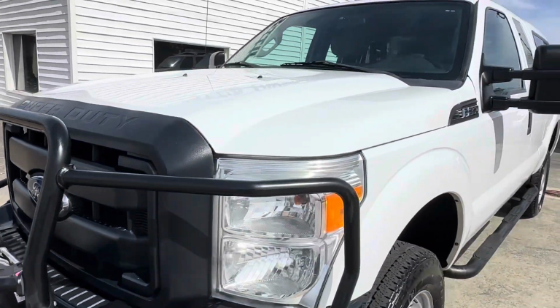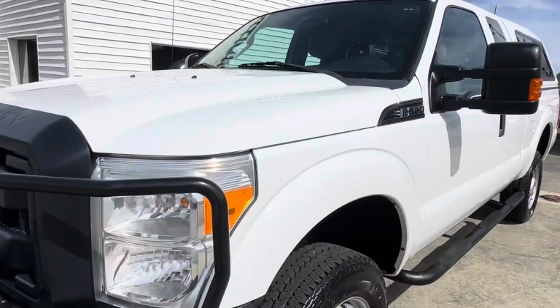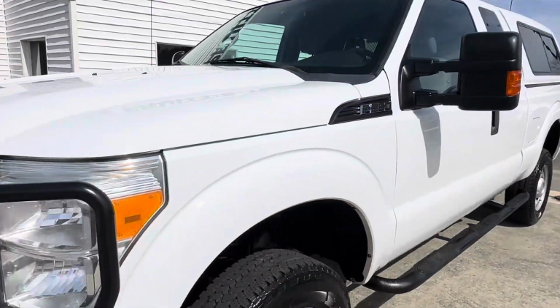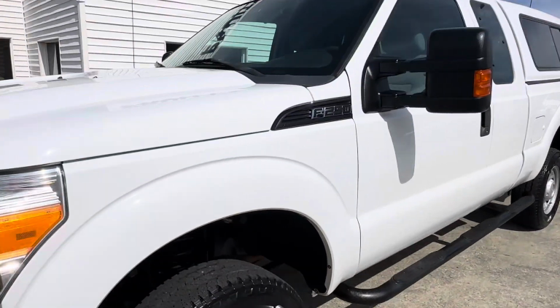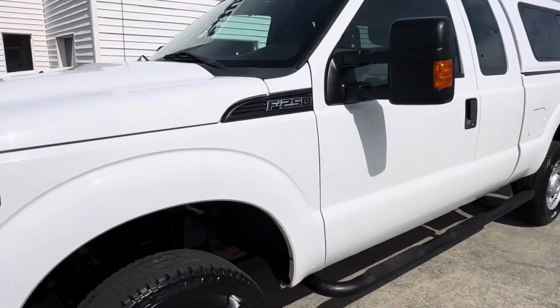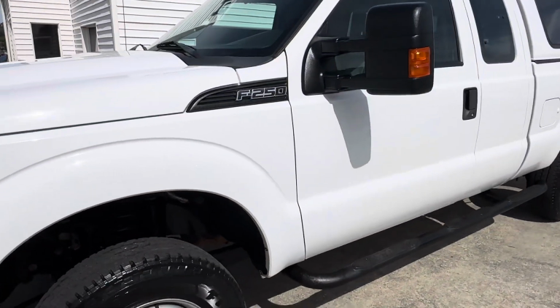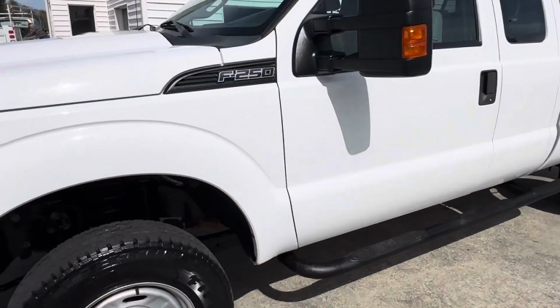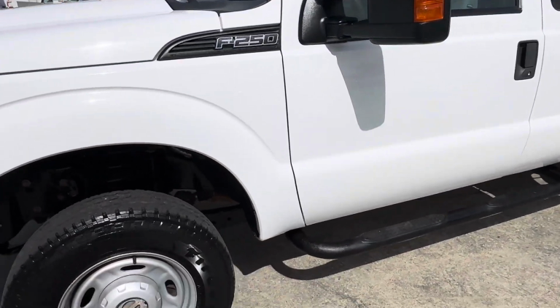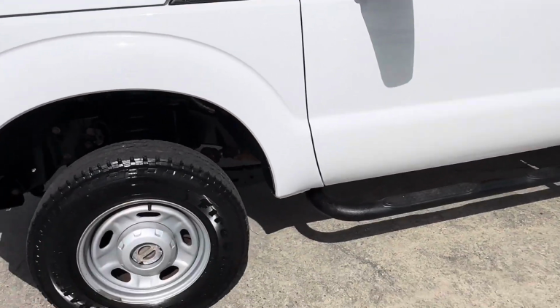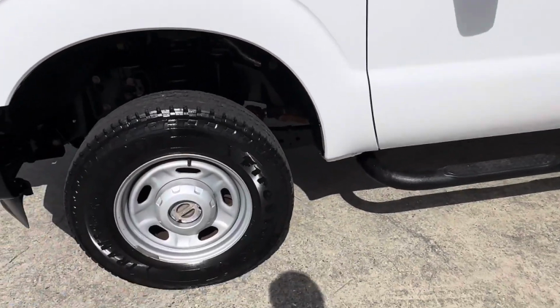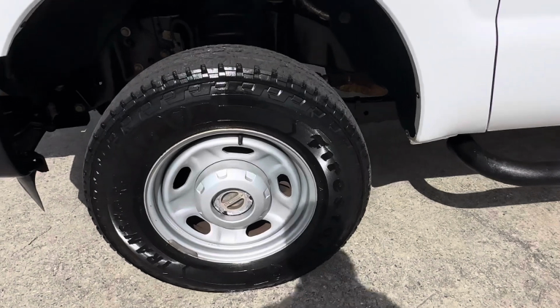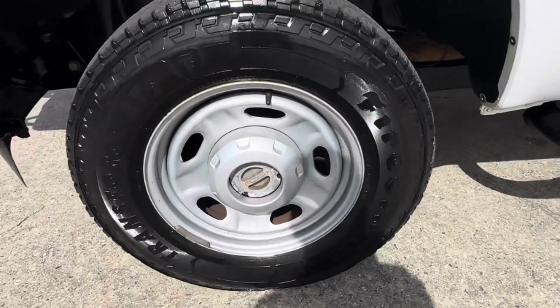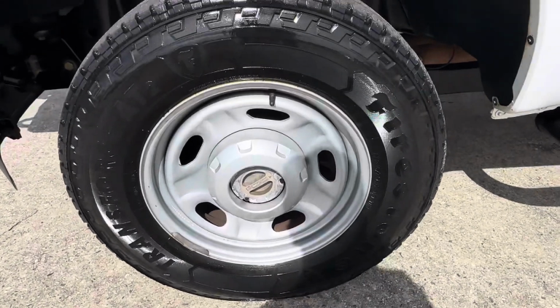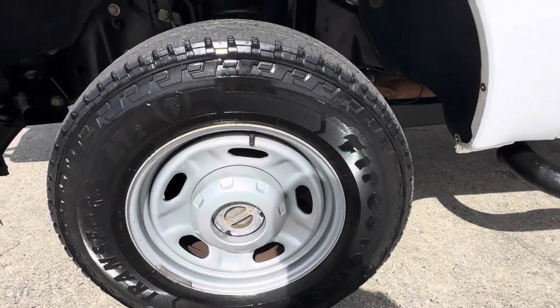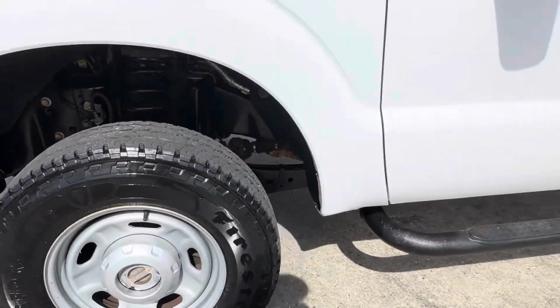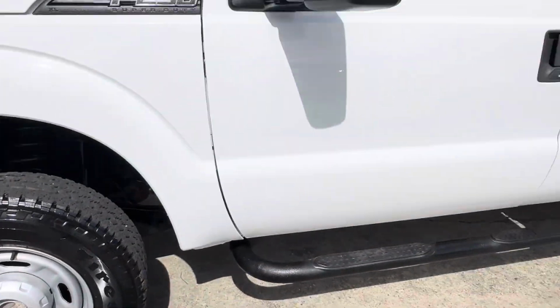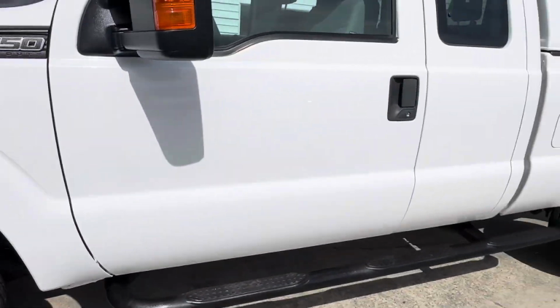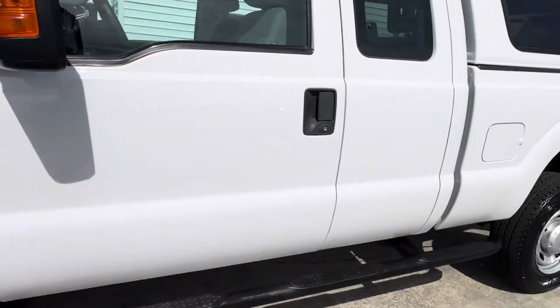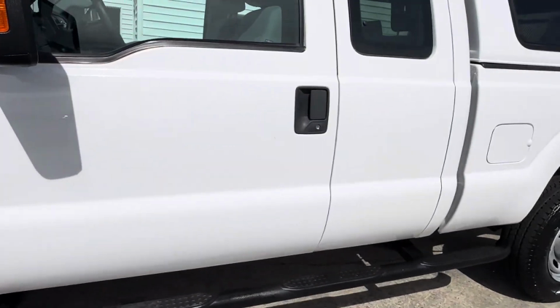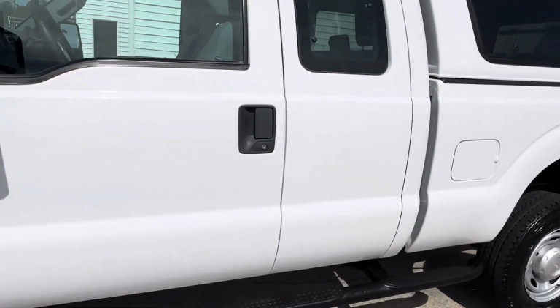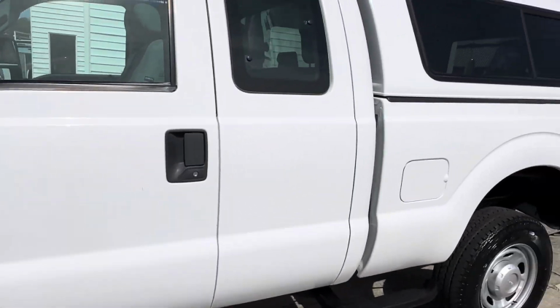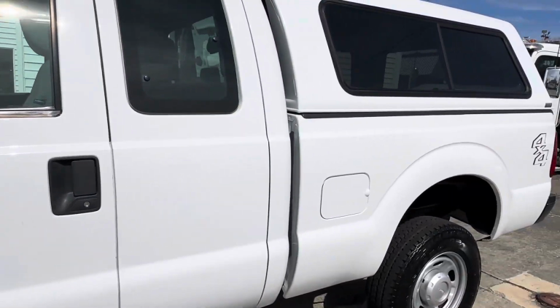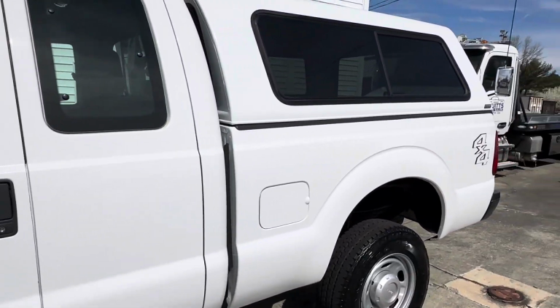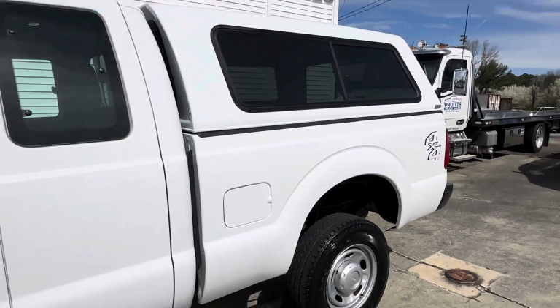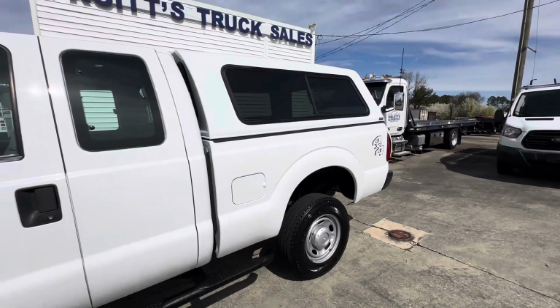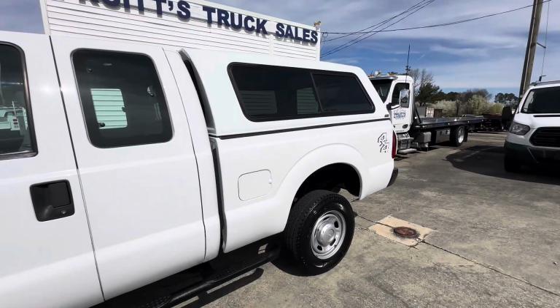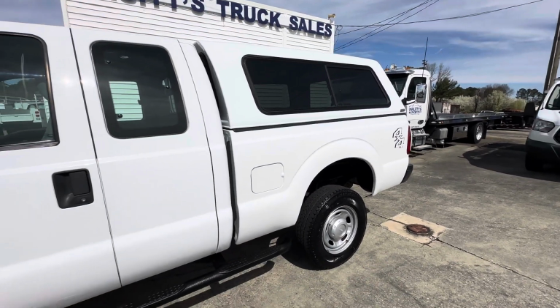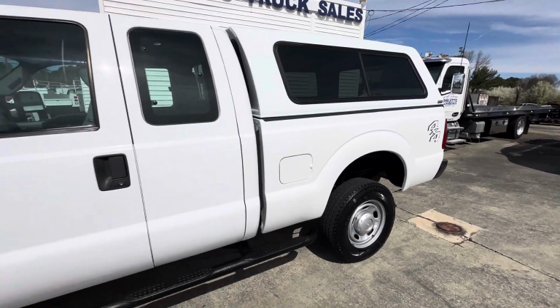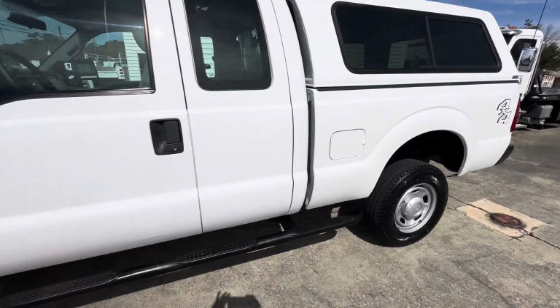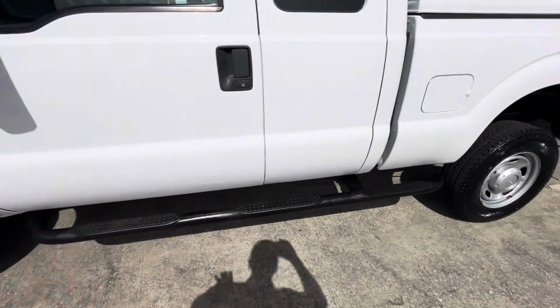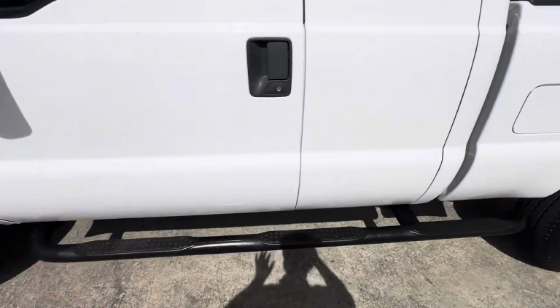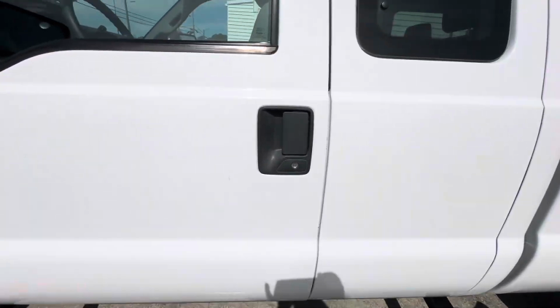It is the XL Super Duty trim. It does have the outside locking hubs, or manual hub locks I should say, on the clamp there. Step bar on the side.